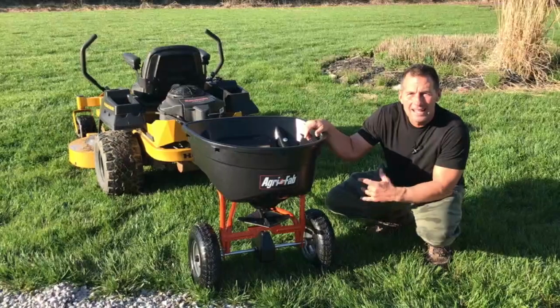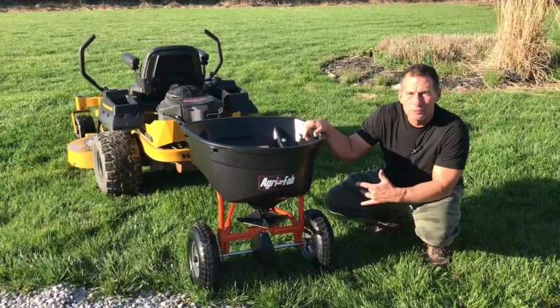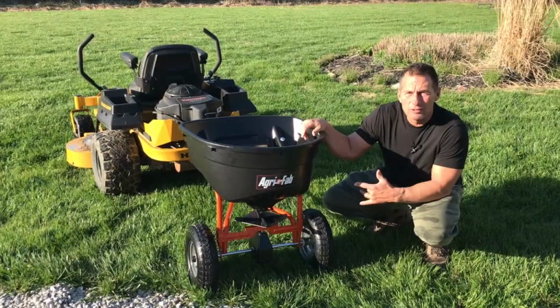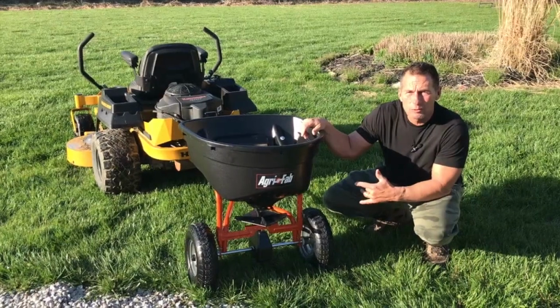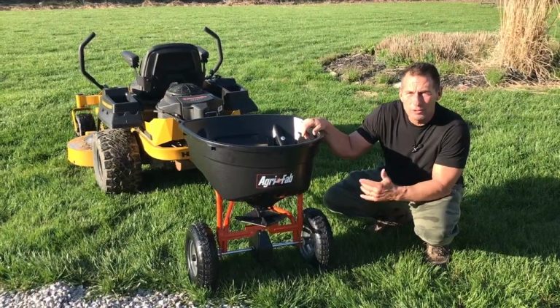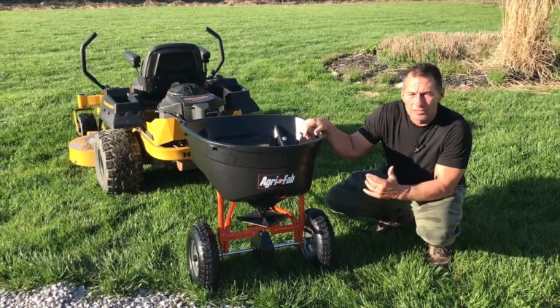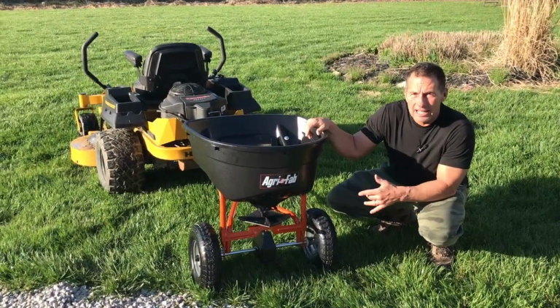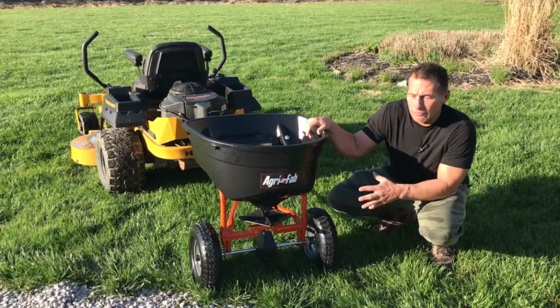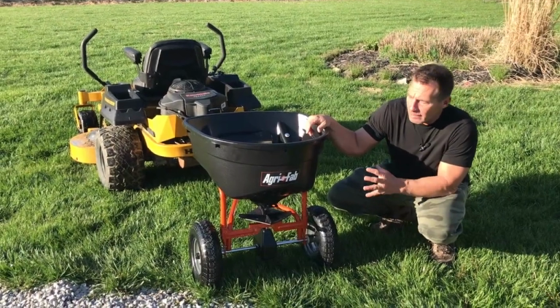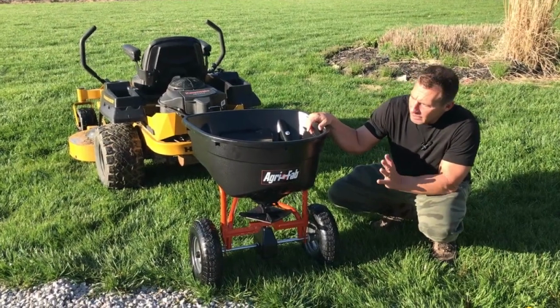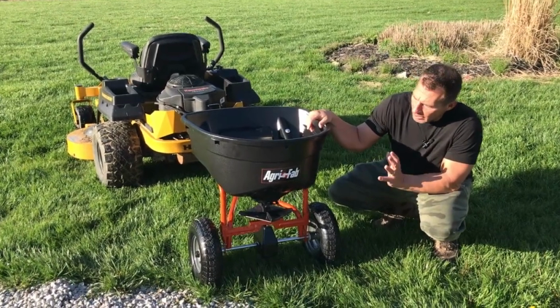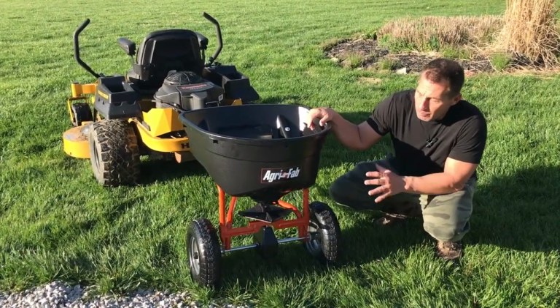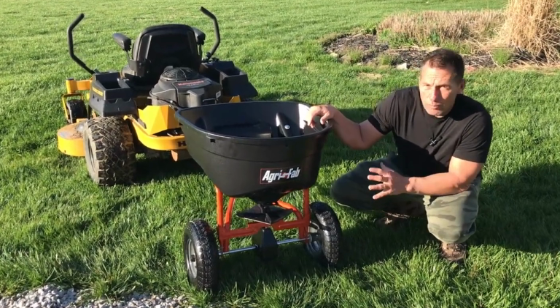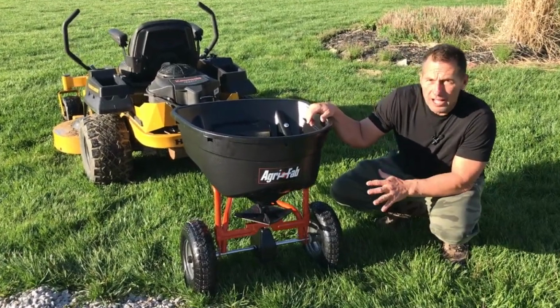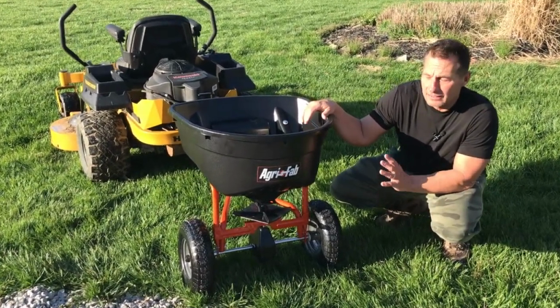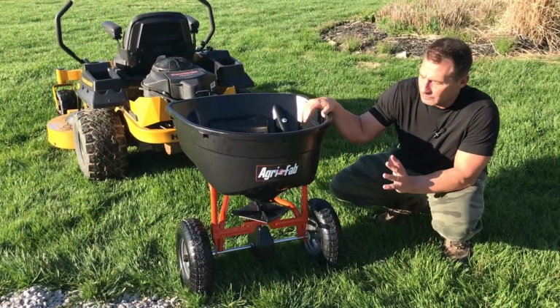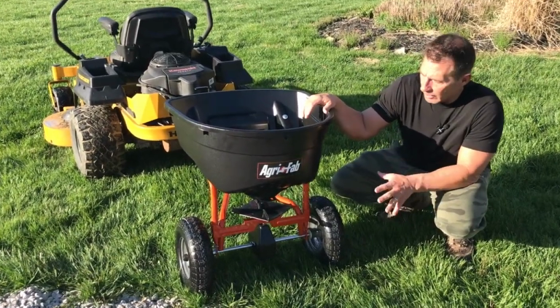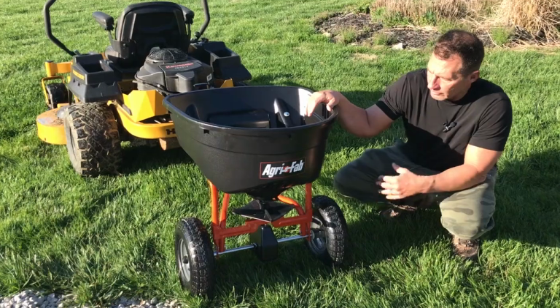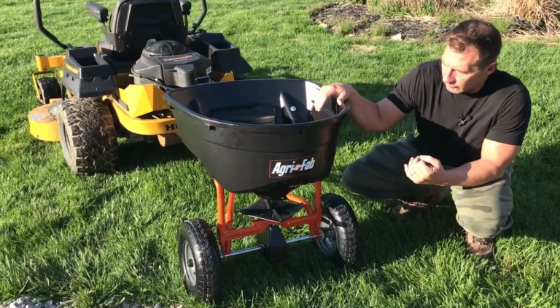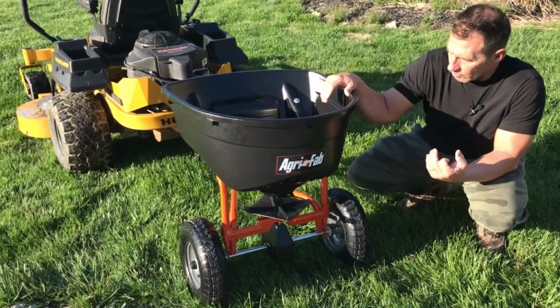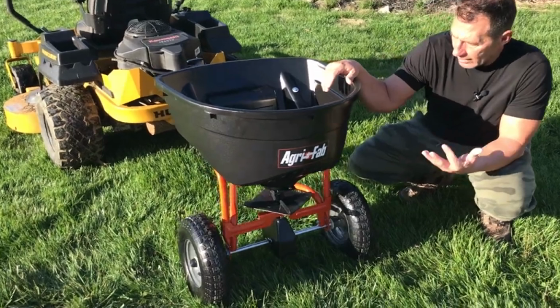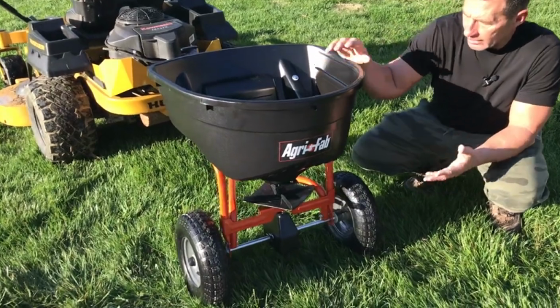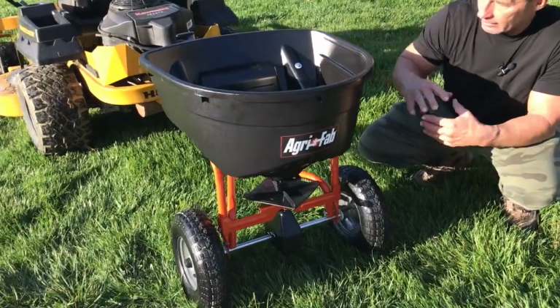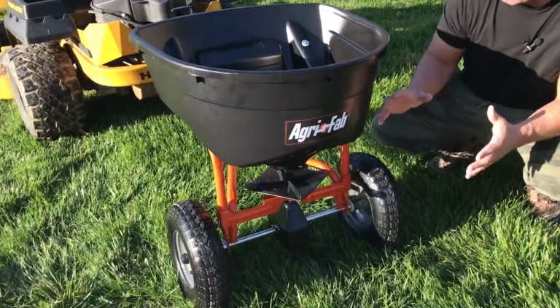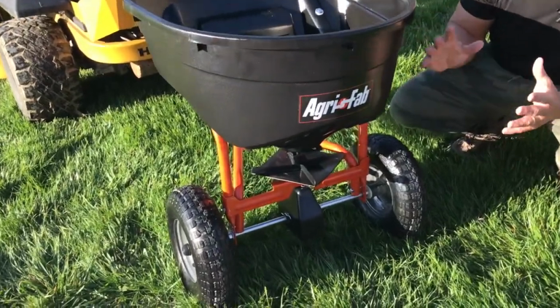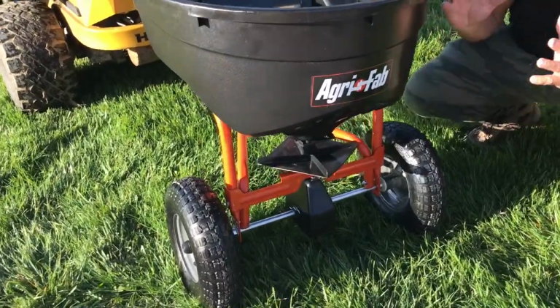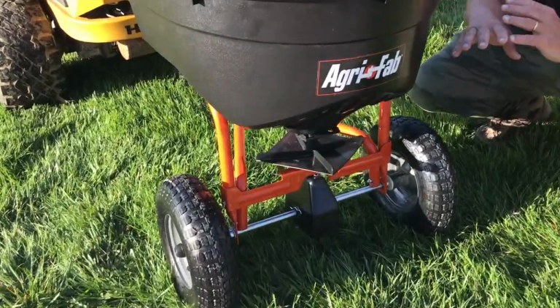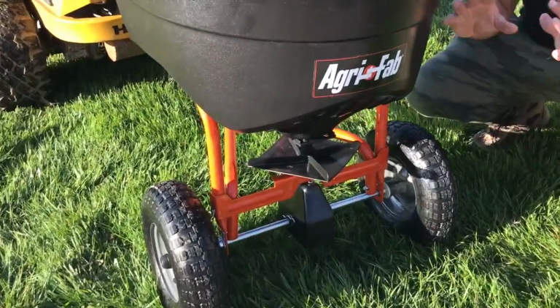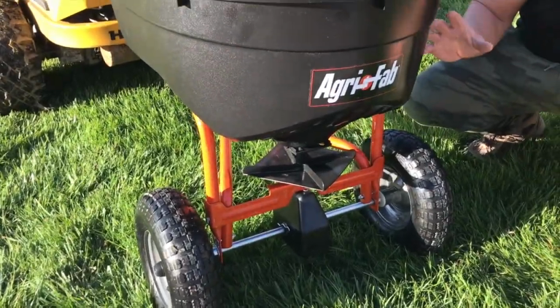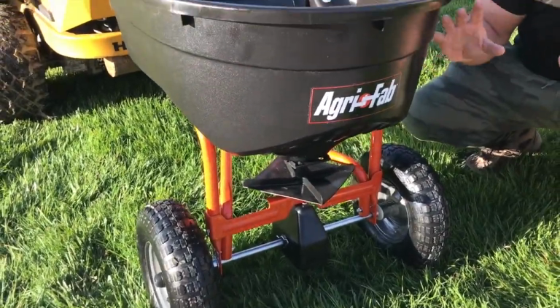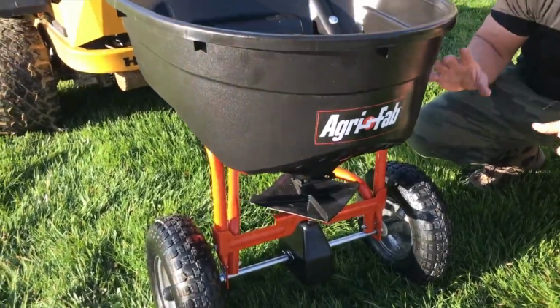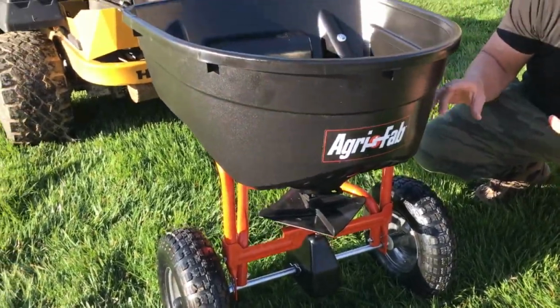I want to give you a quick review on this AgriFab Pull-Behind Spreader. This is for any kind of fertilizers, weed and feed, that kind of thing.